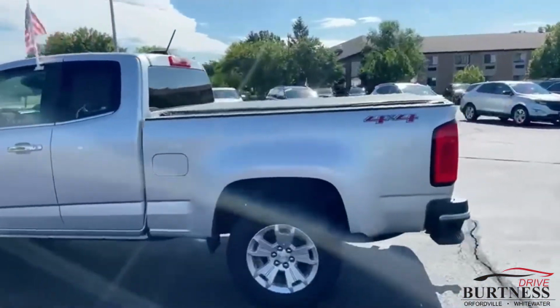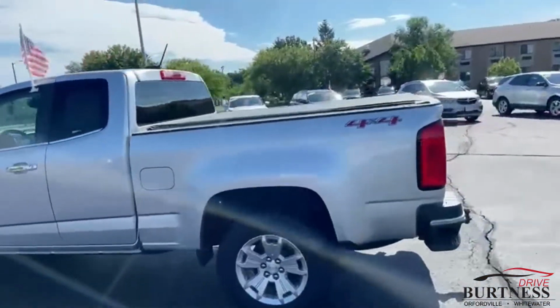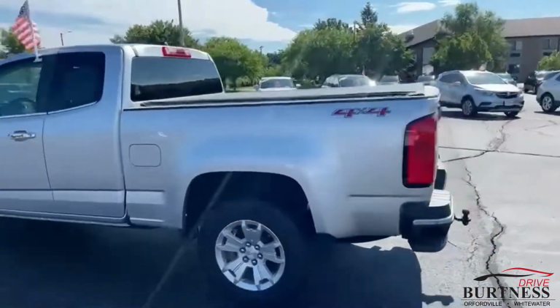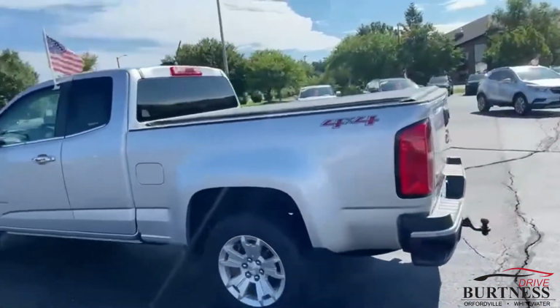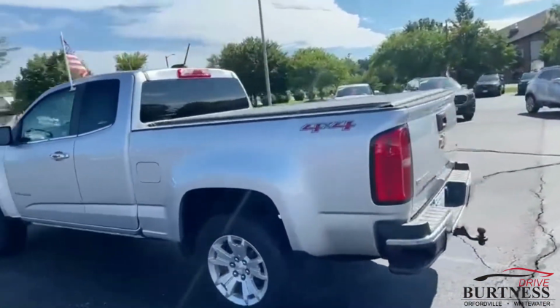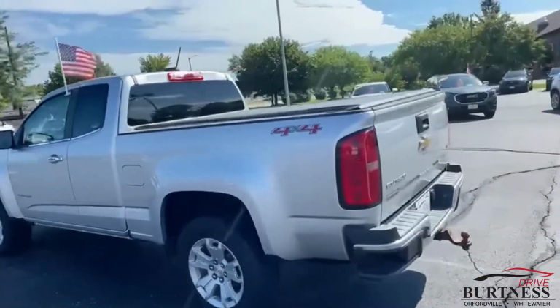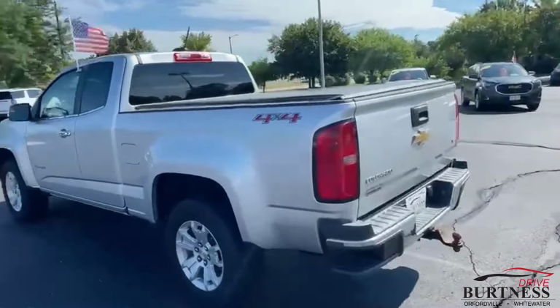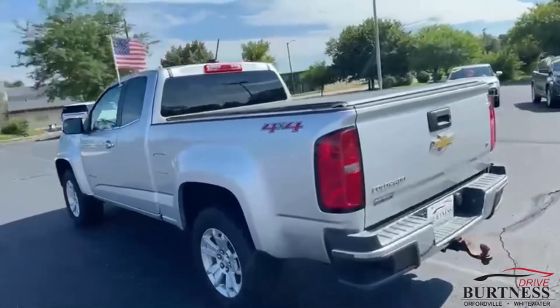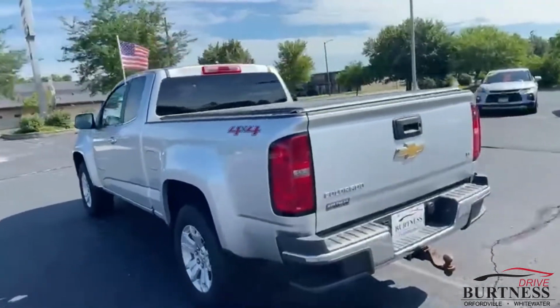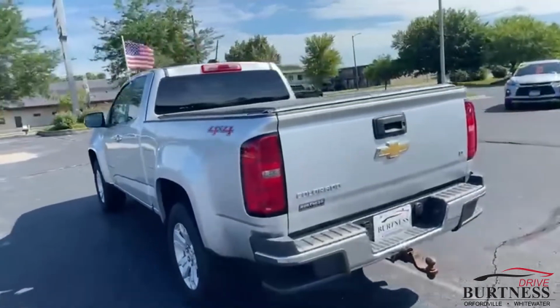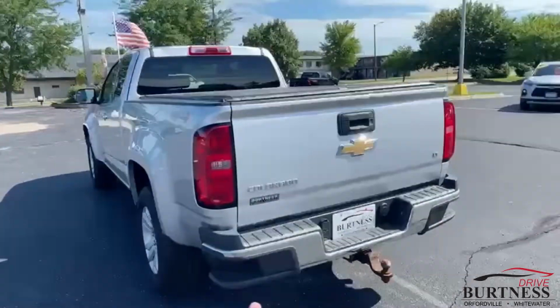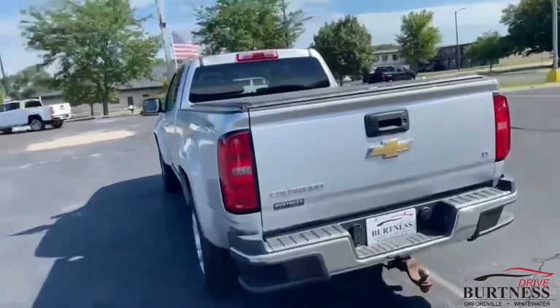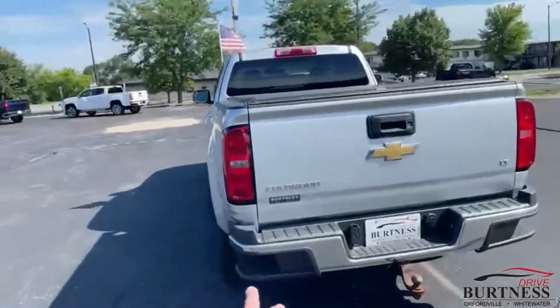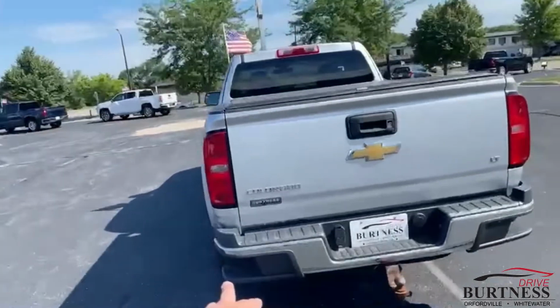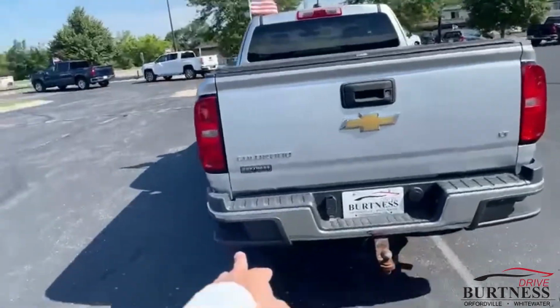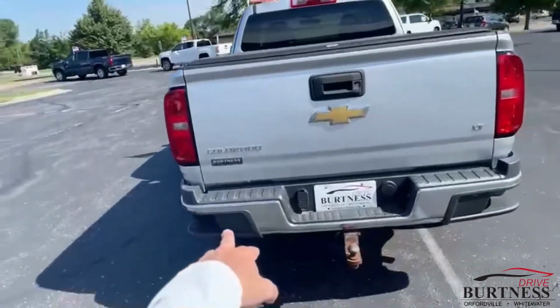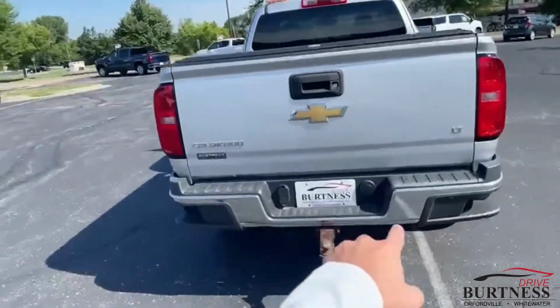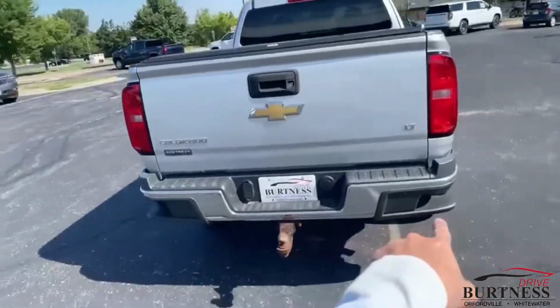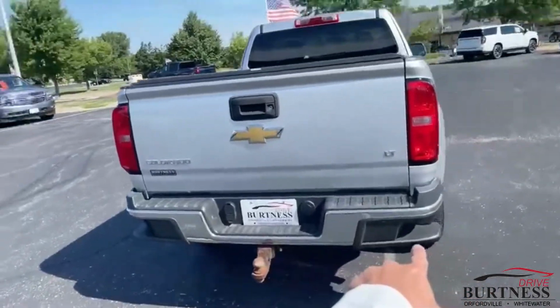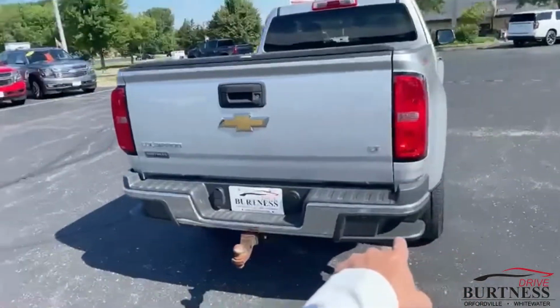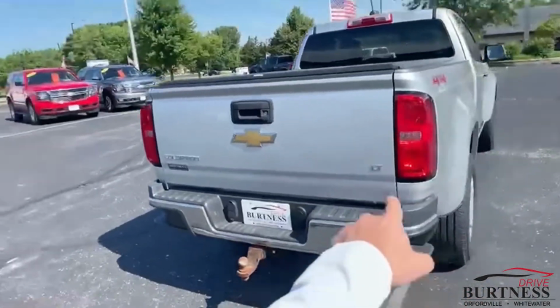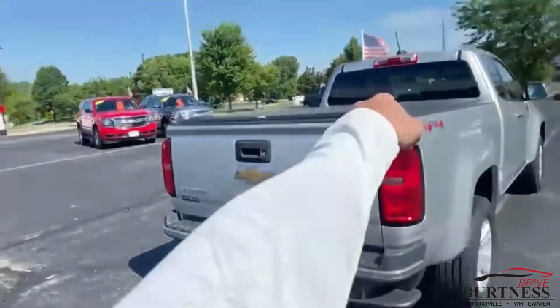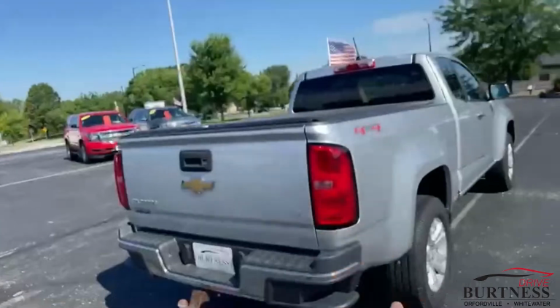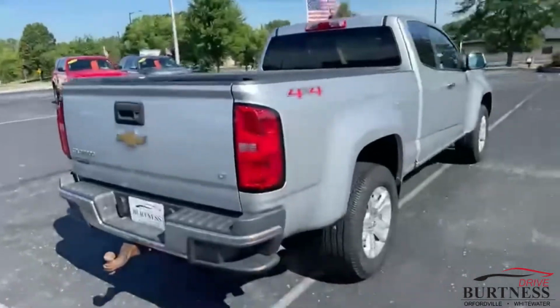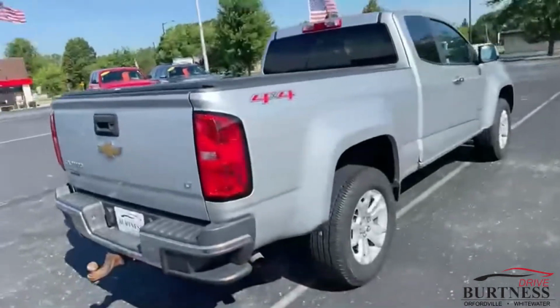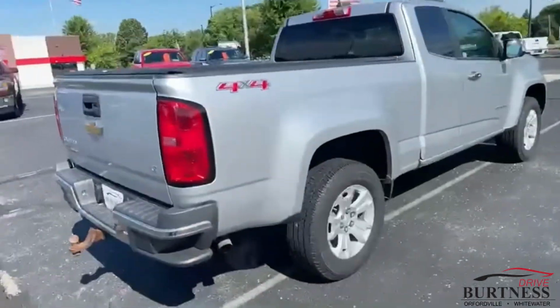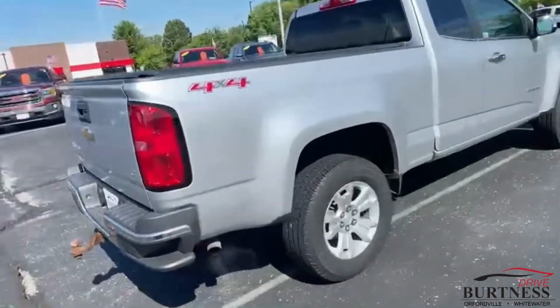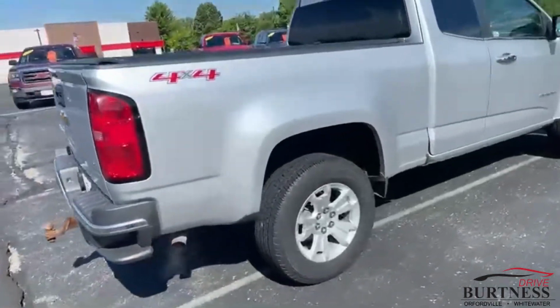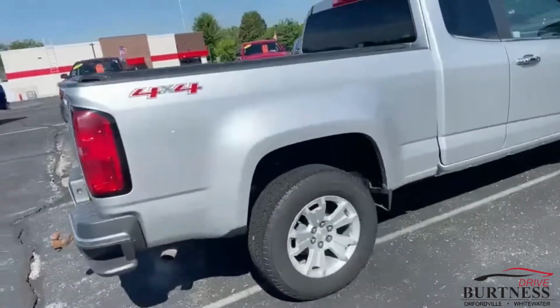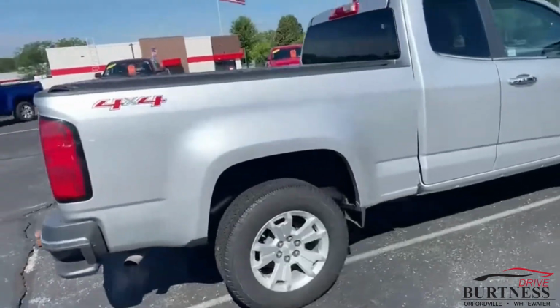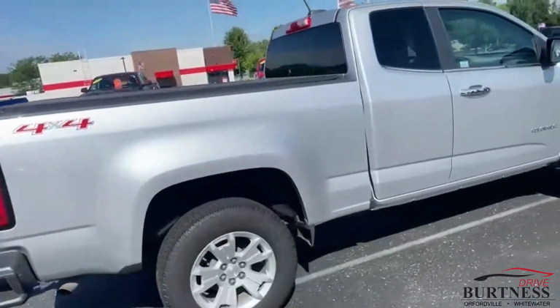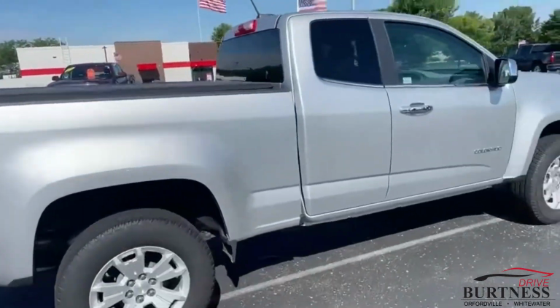This thing is ready to roll, fully equipped with a tow package and 6-cylinder. You got the step right there on the rear bumper with the tonneau cover. Tires are in great shape, pretty much brand new.